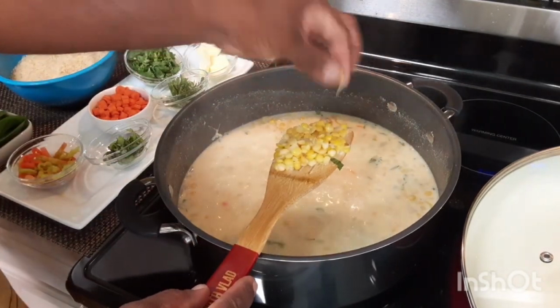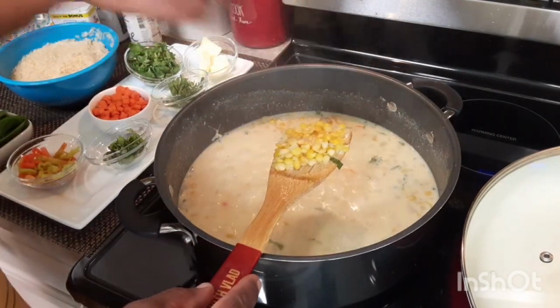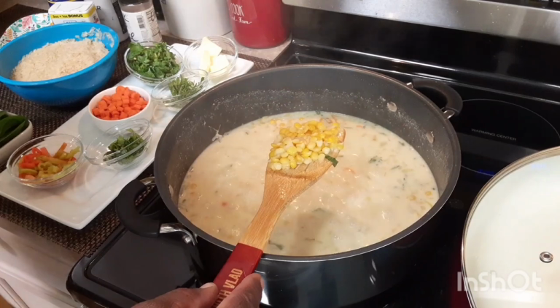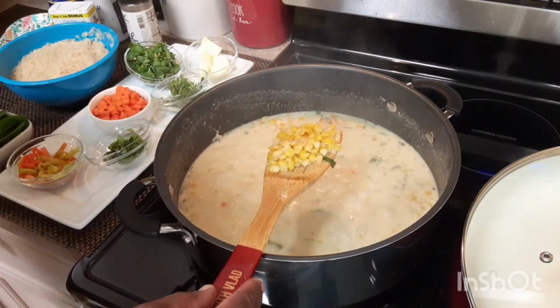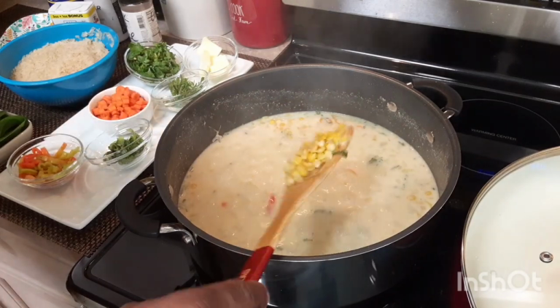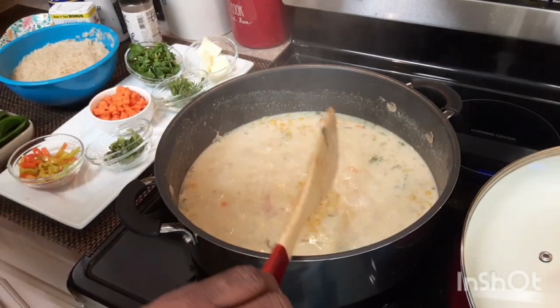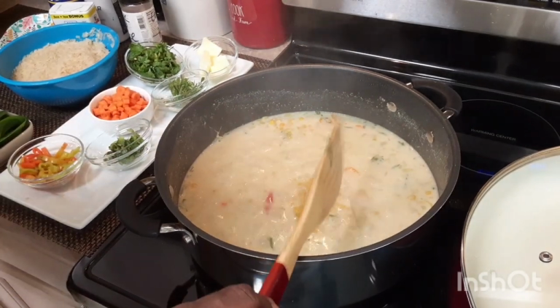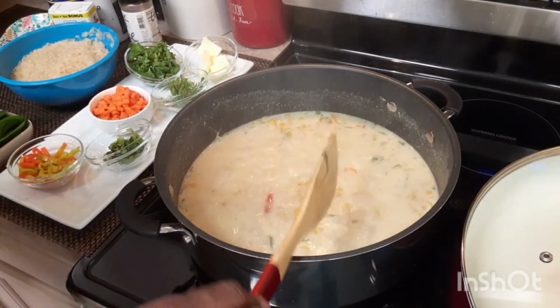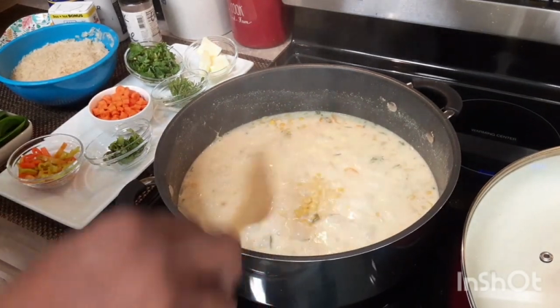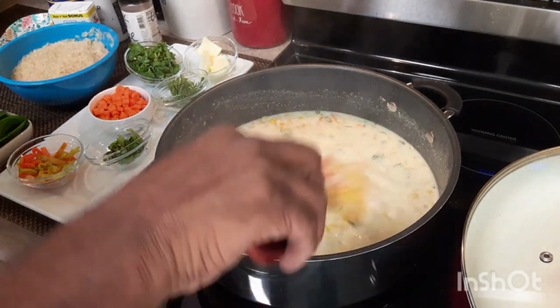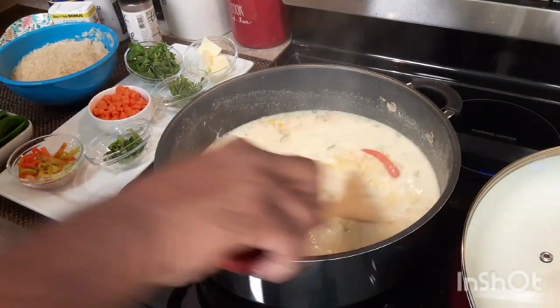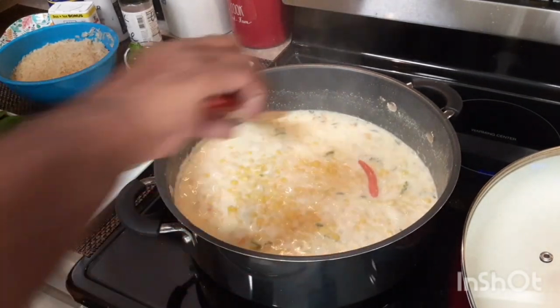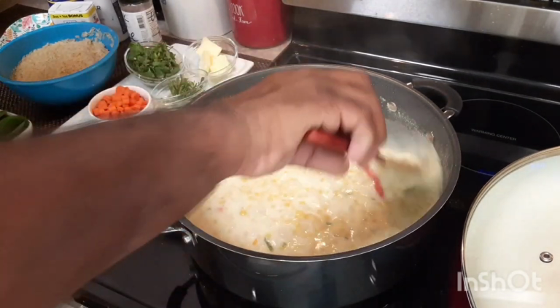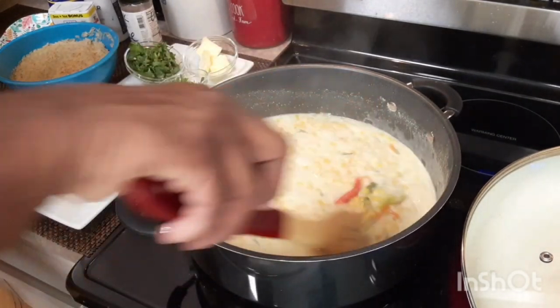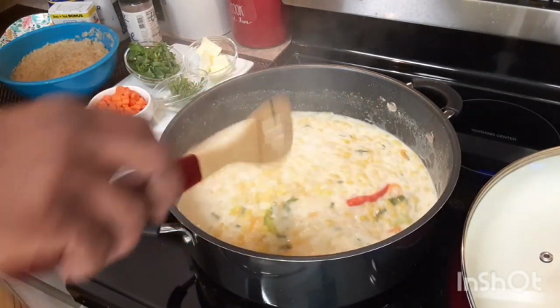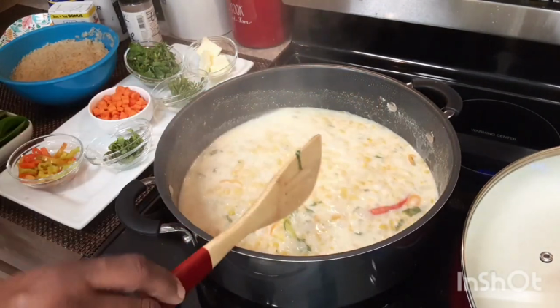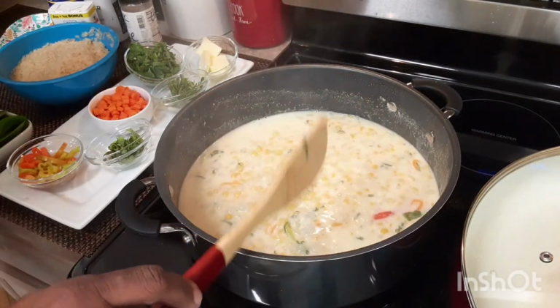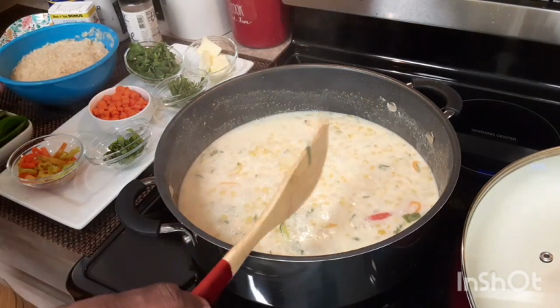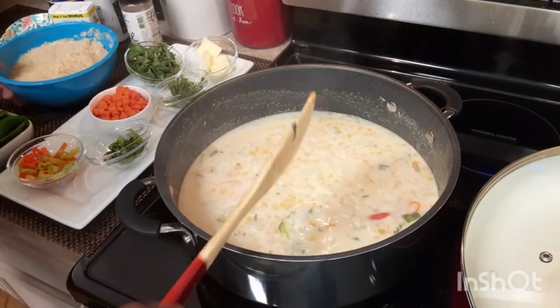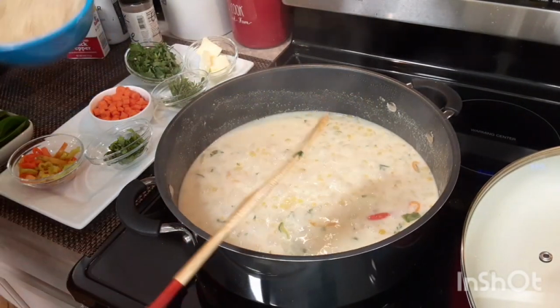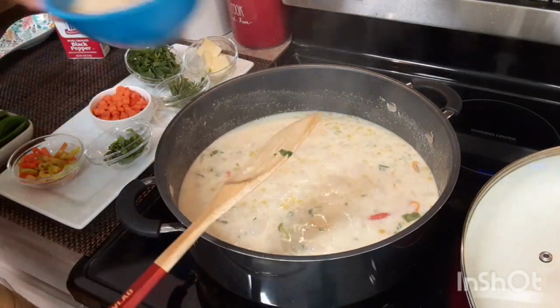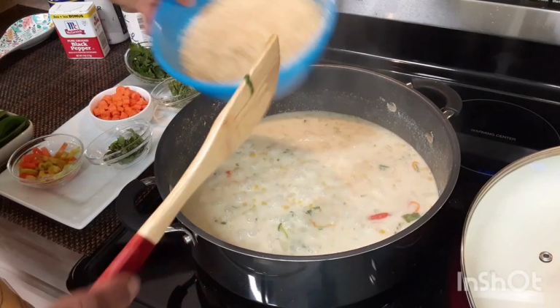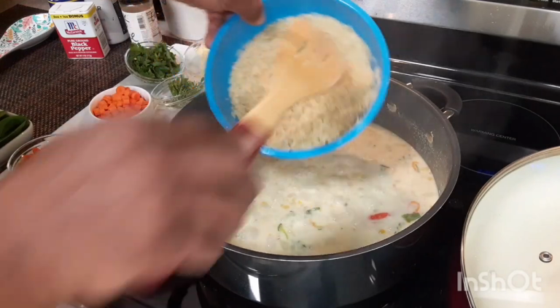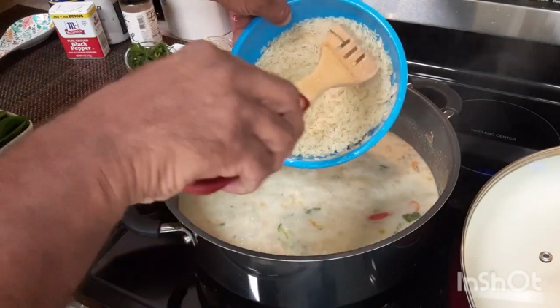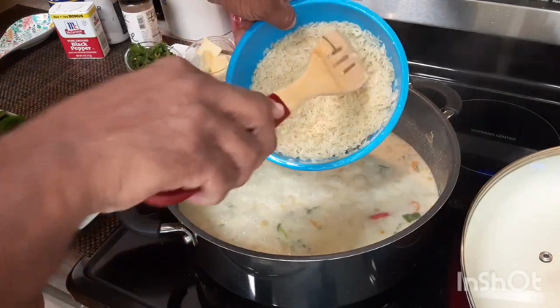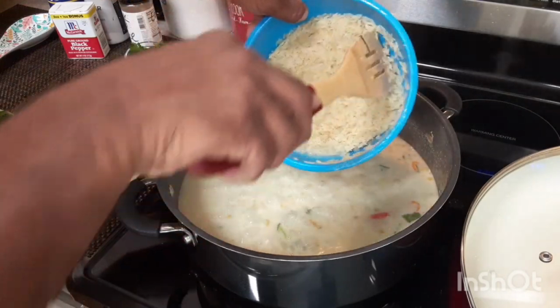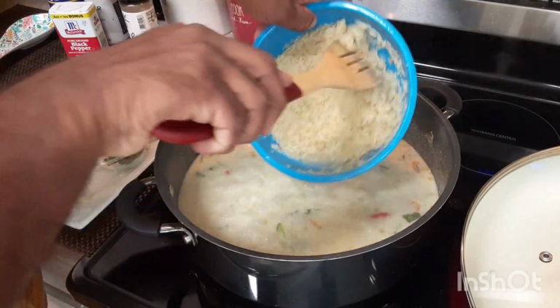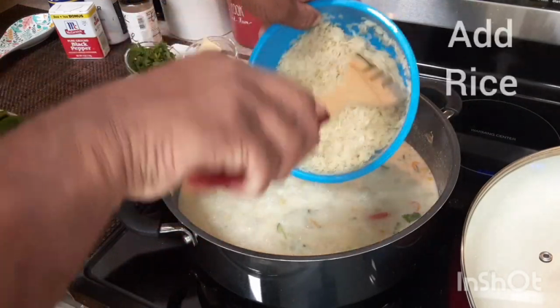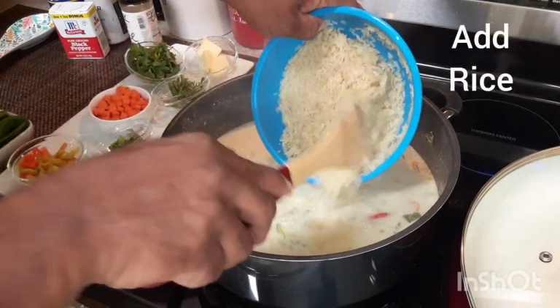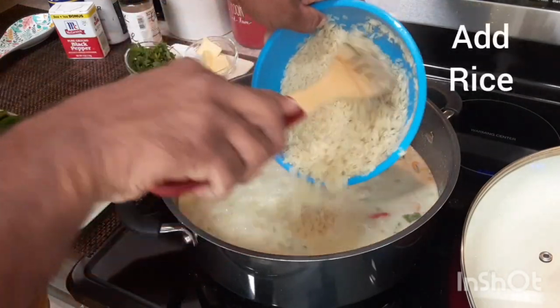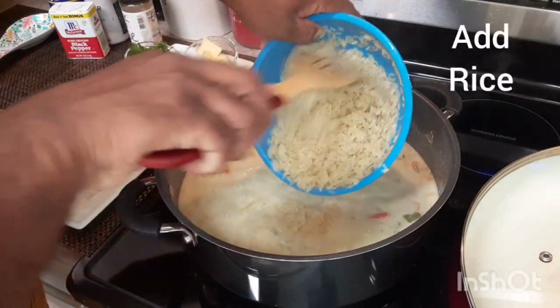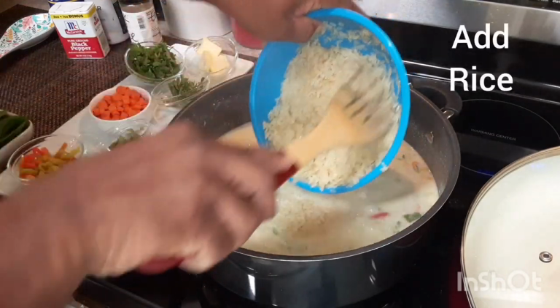If you have a pressure cooker, this could save you at least 20-25 minutes of cooking time. Now I'm gonna add the rice.